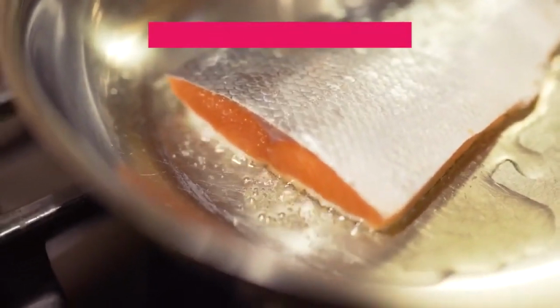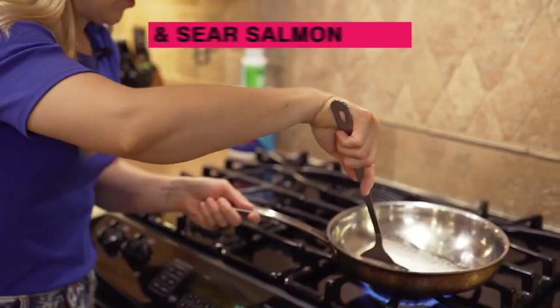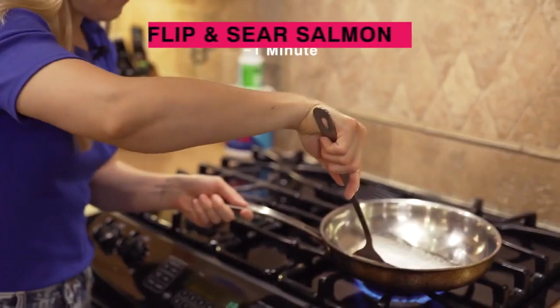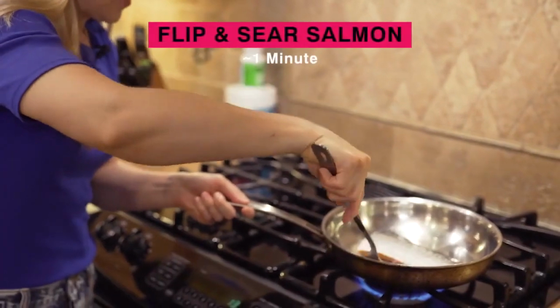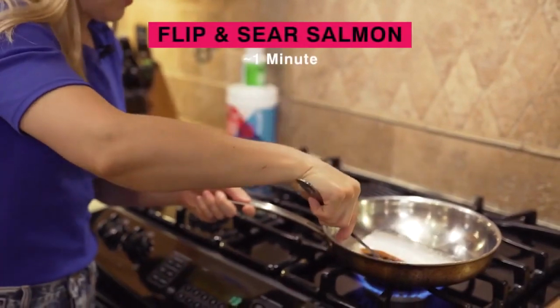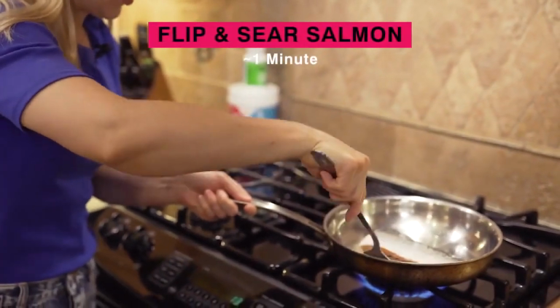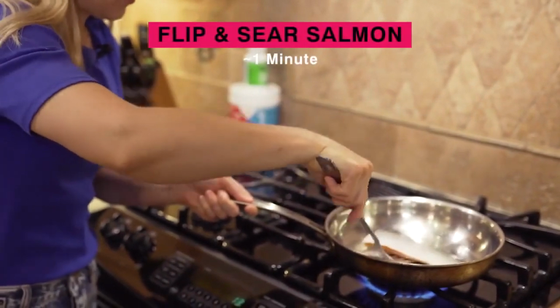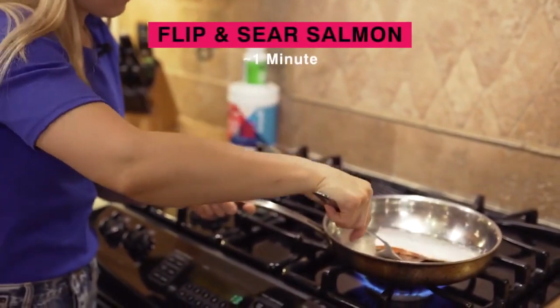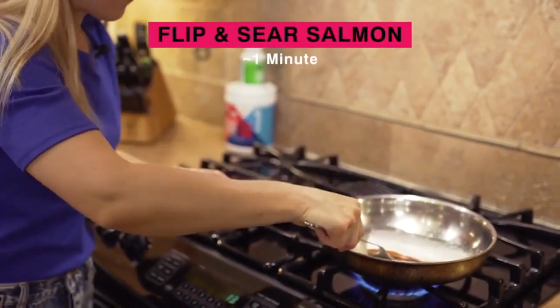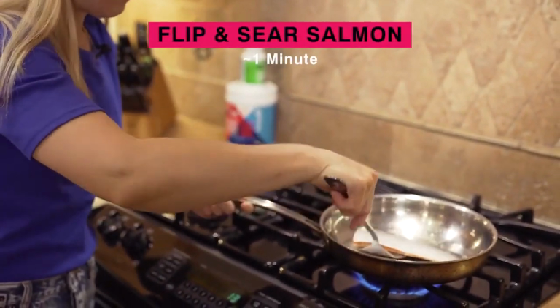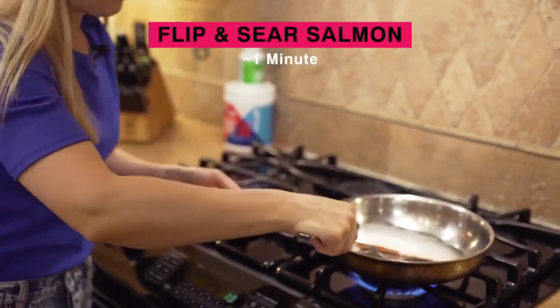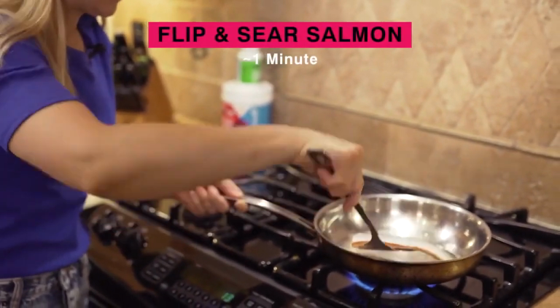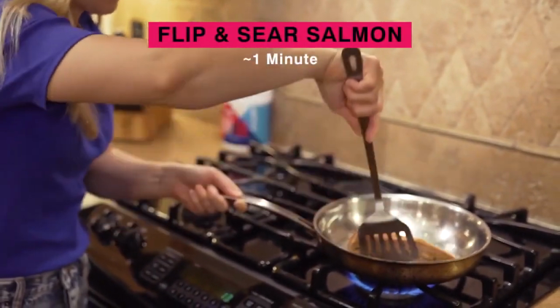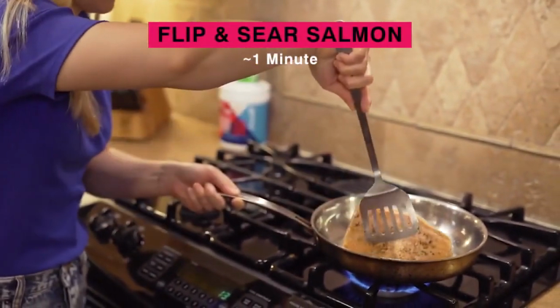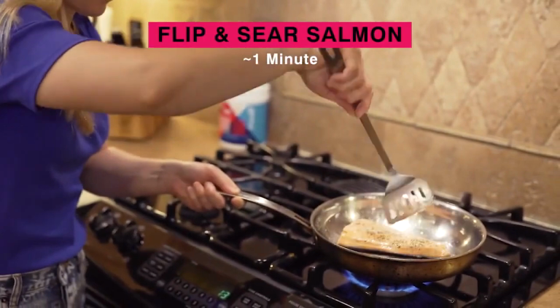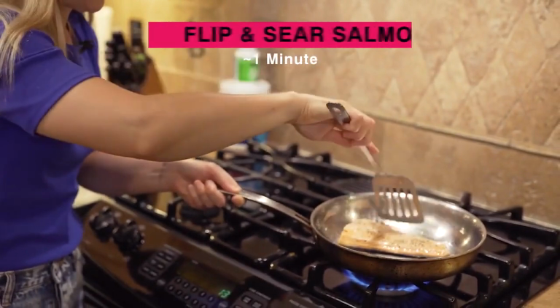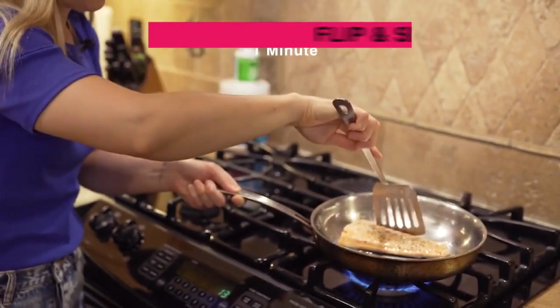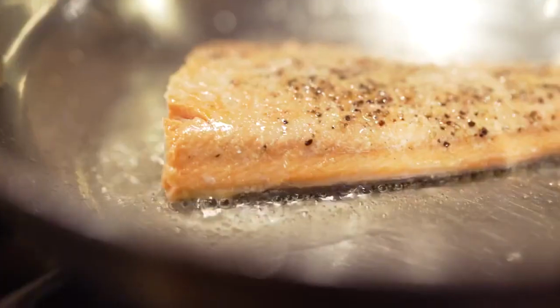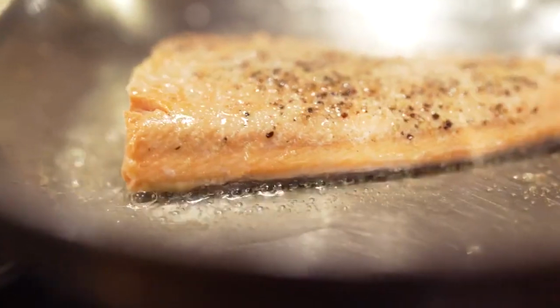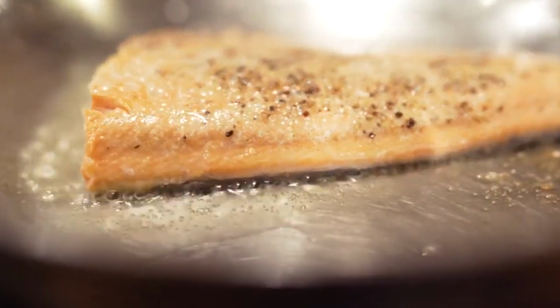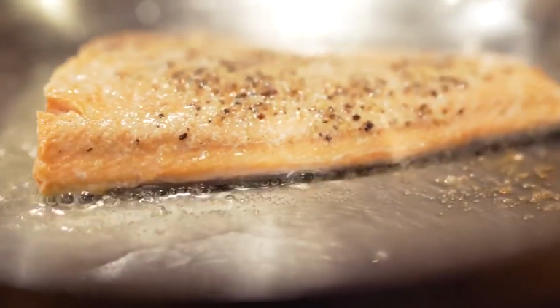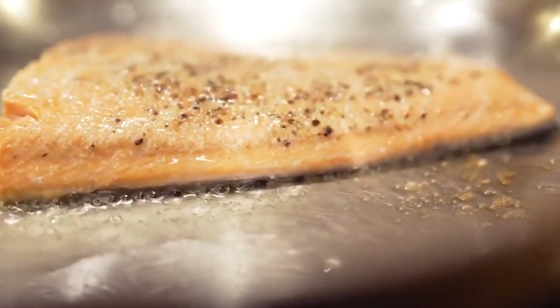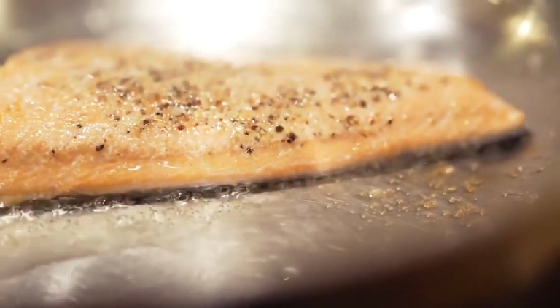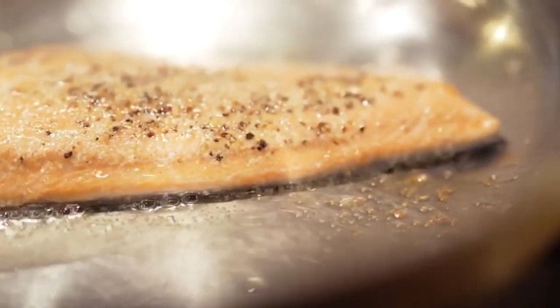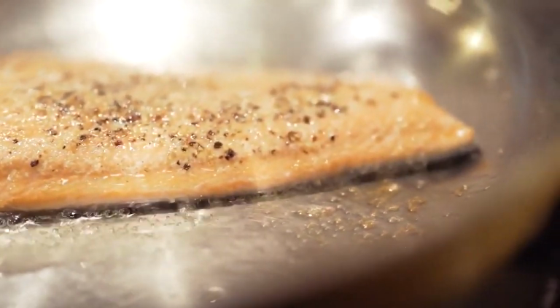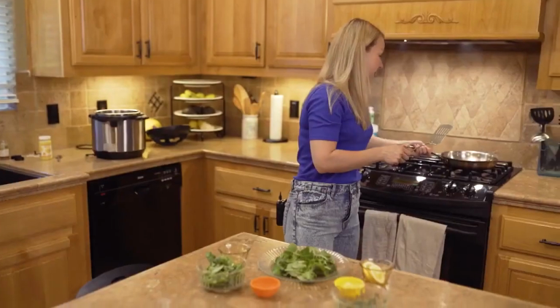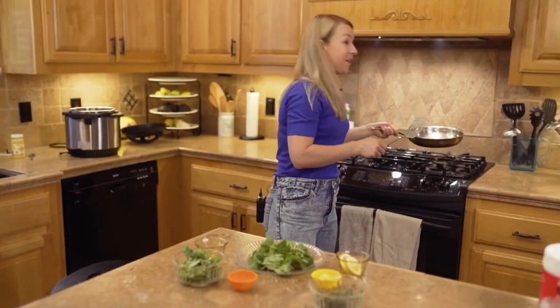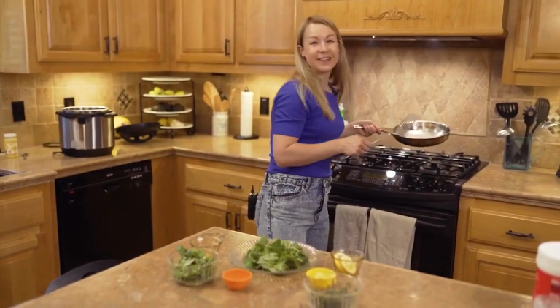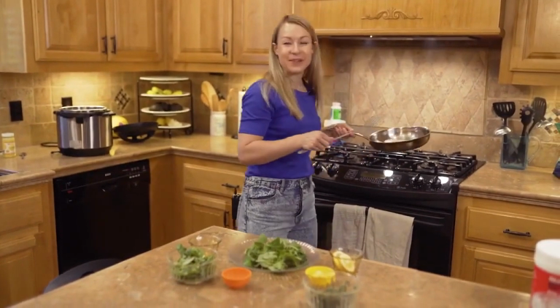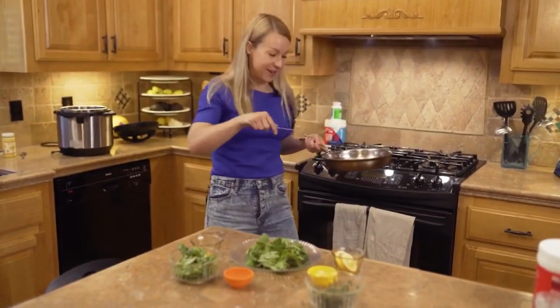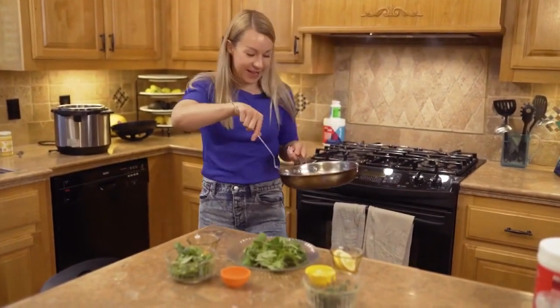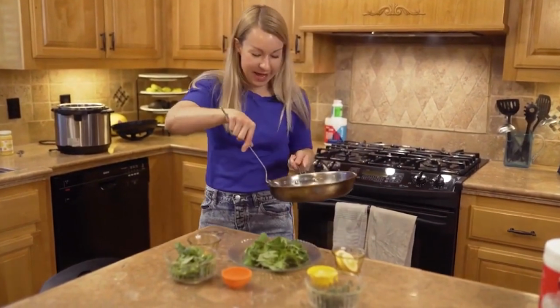We're just going to flip it and let it finish cooking about another minute. Salmon cooks pretty fast. And just like that, the salmon is done.